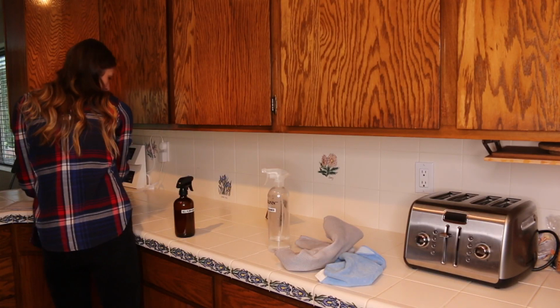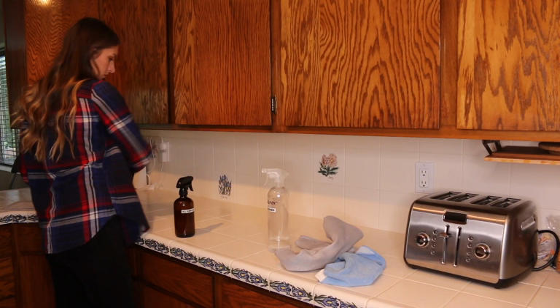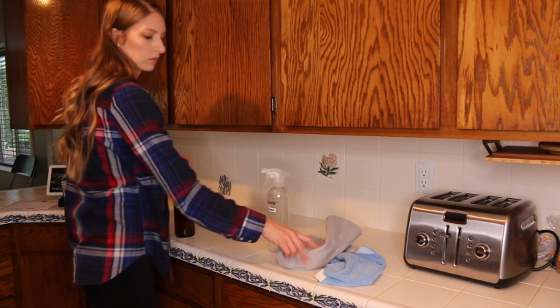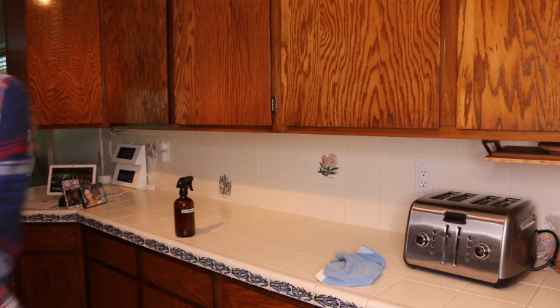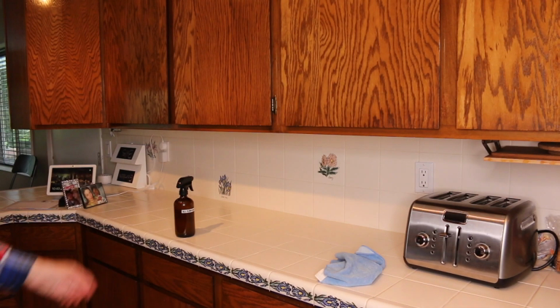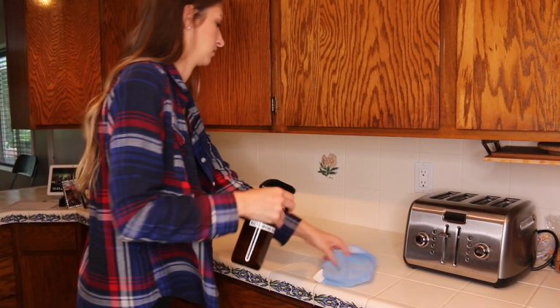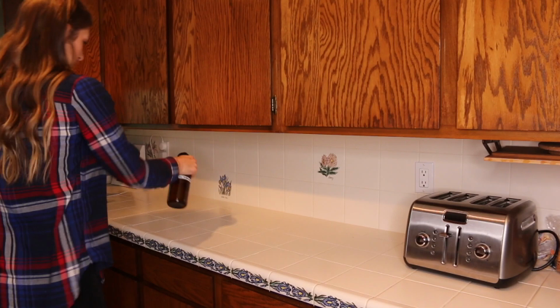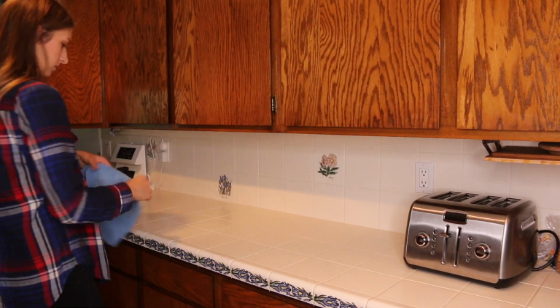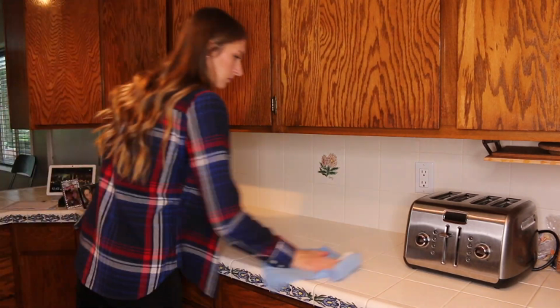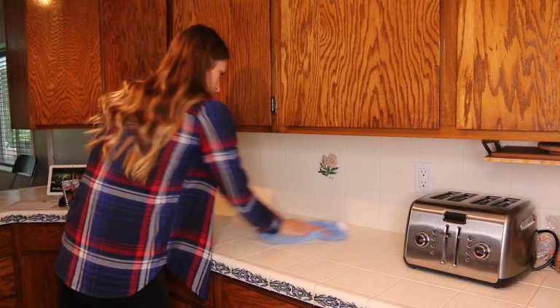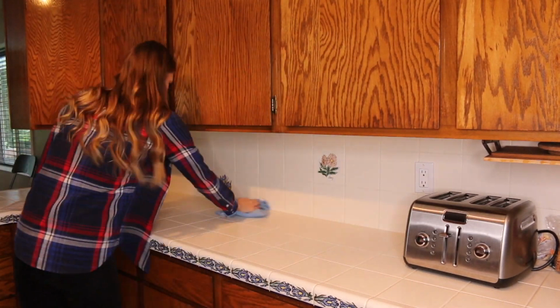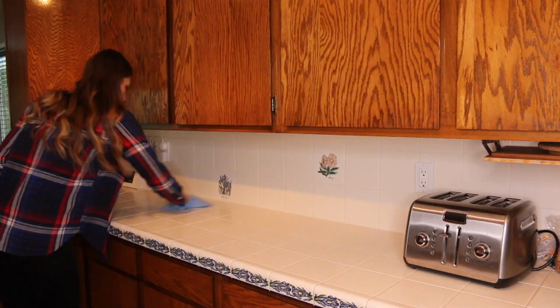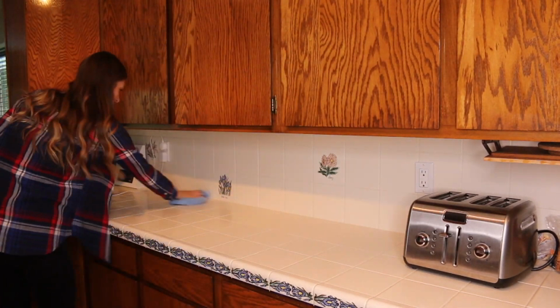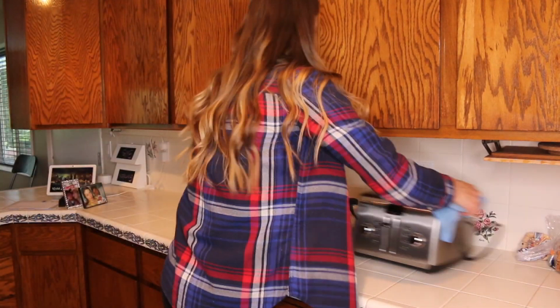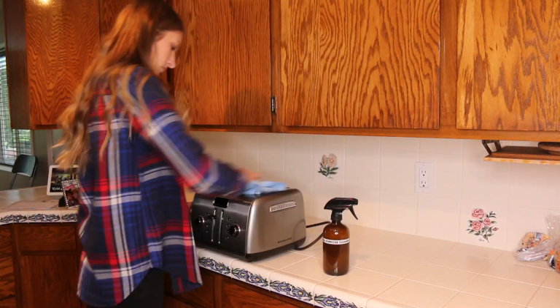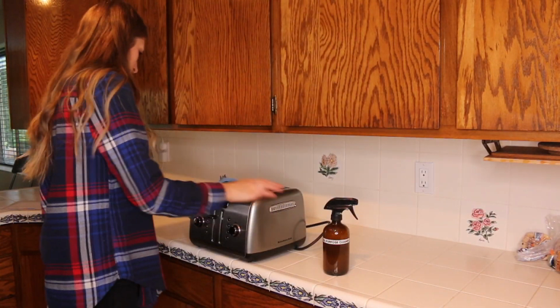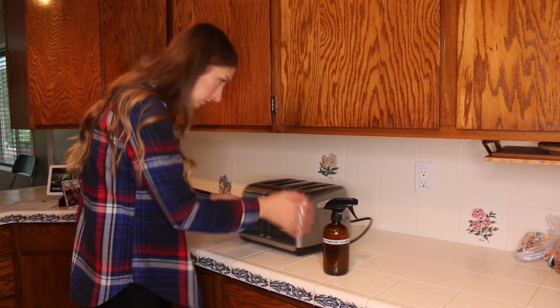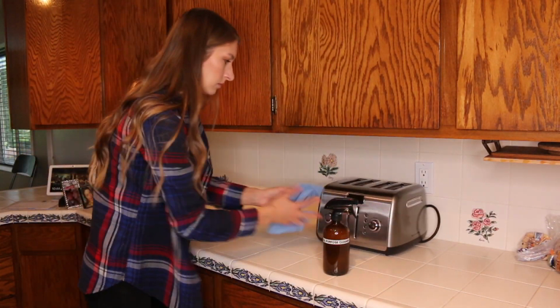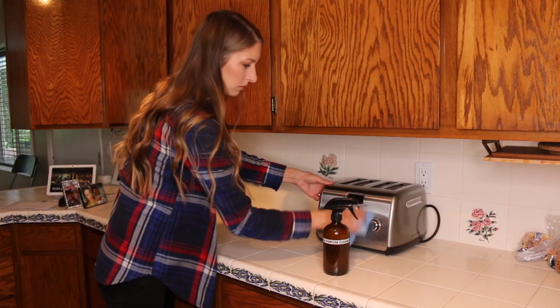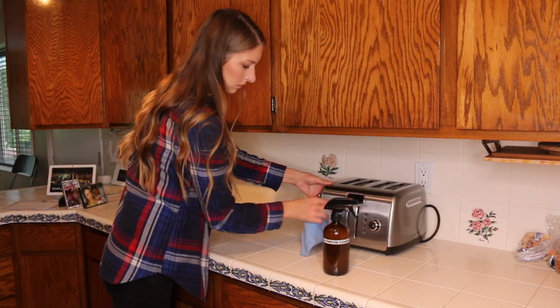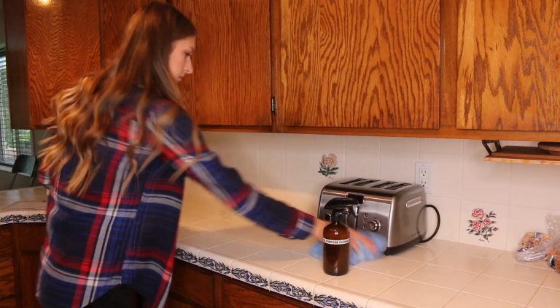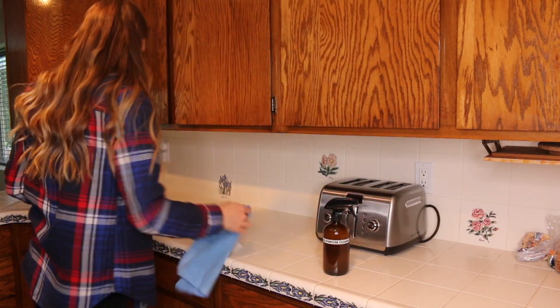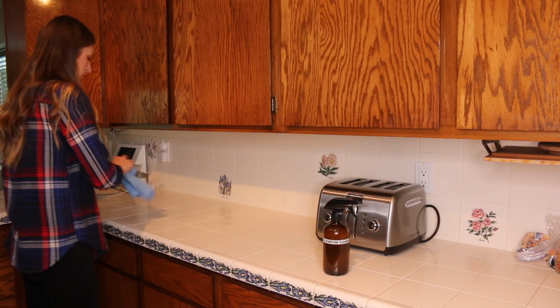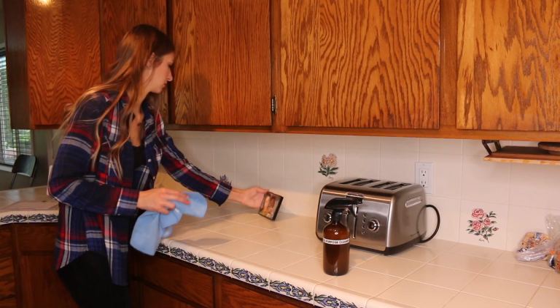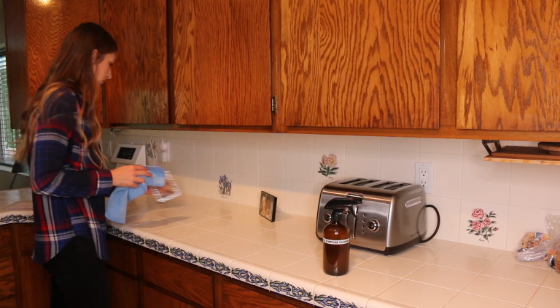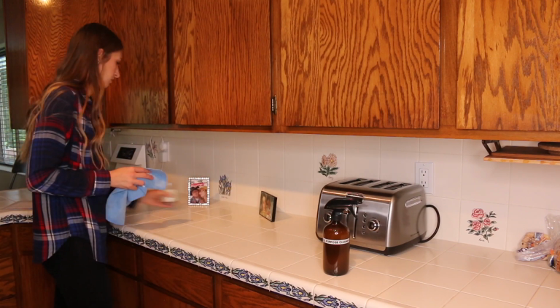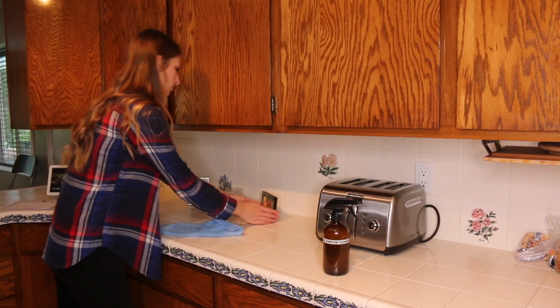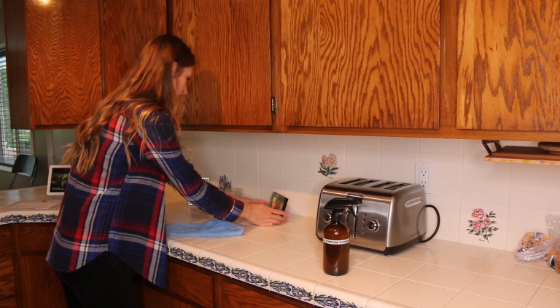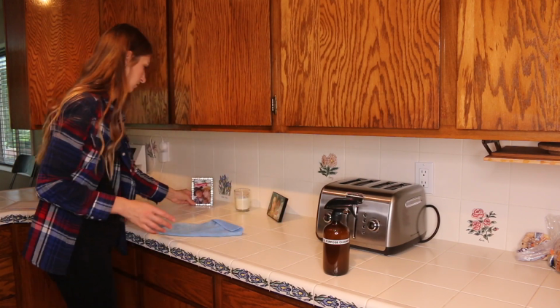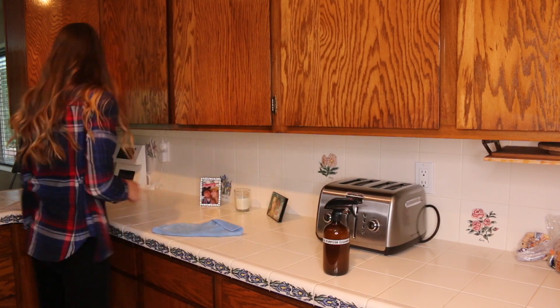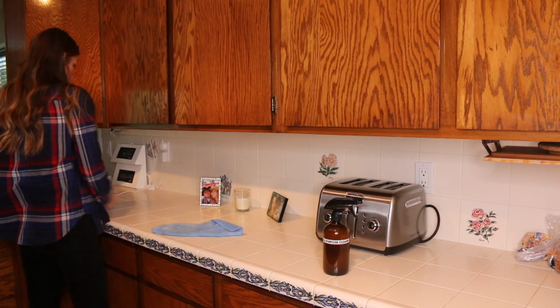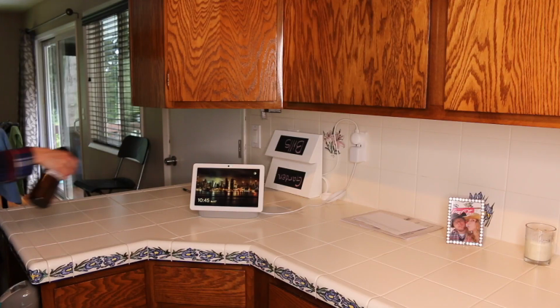Leave me a comment down below and let me know what you are going to organize in your kitchen next. I love connecting with you and I respond to all of my comments, so leave one down below. I can't wait to talk to you.